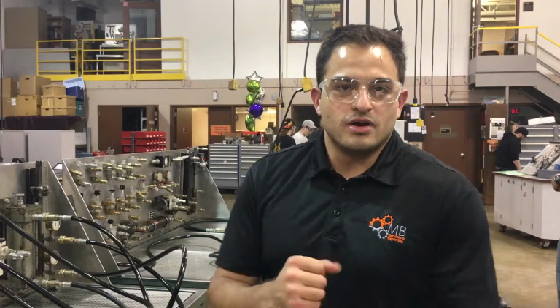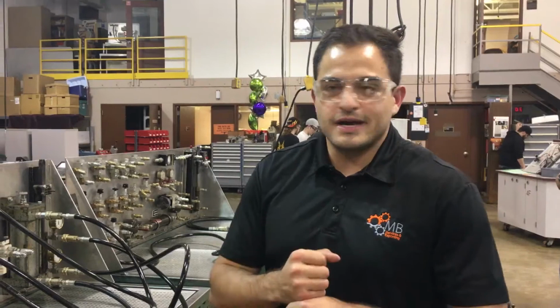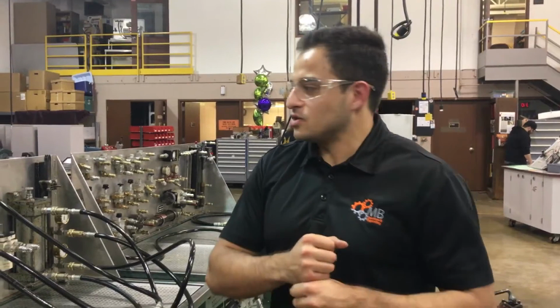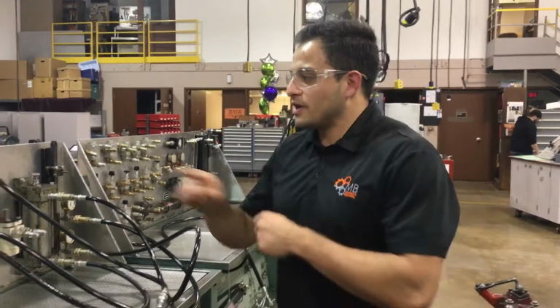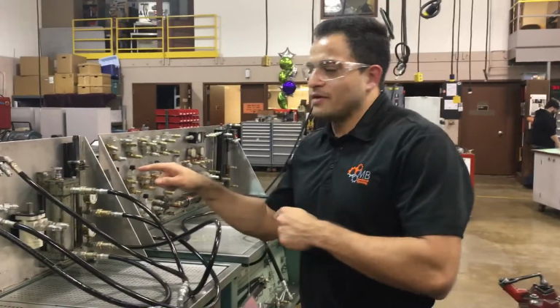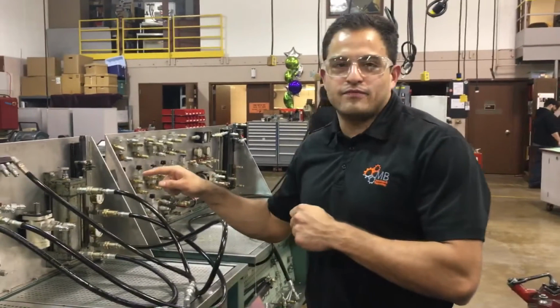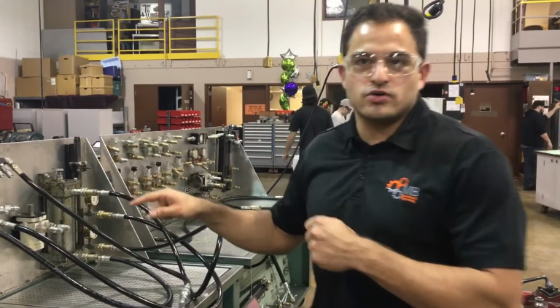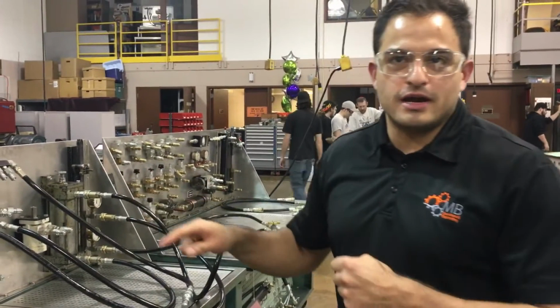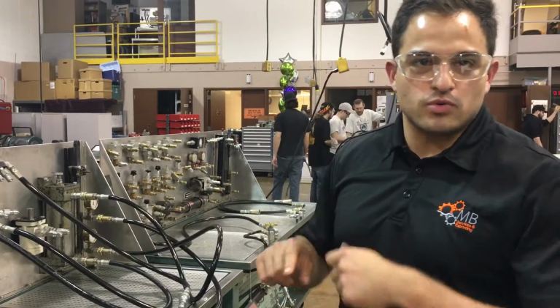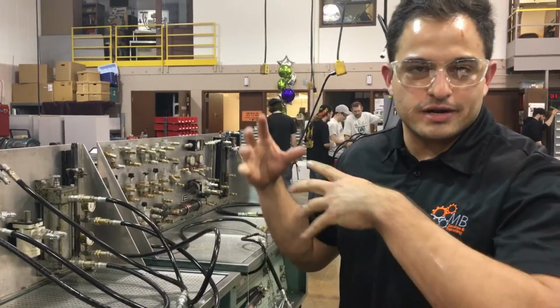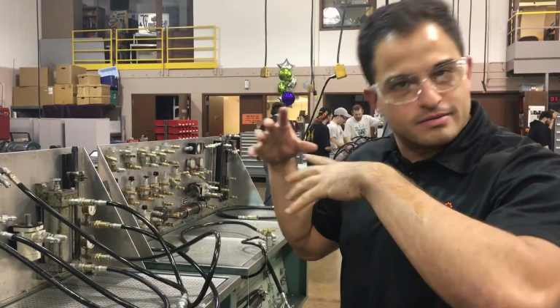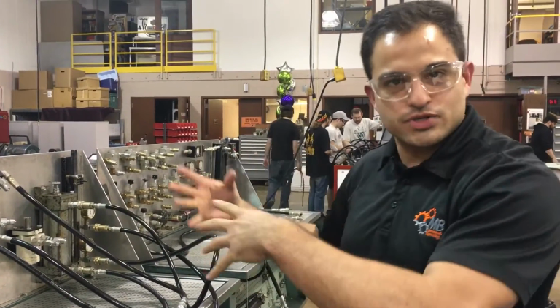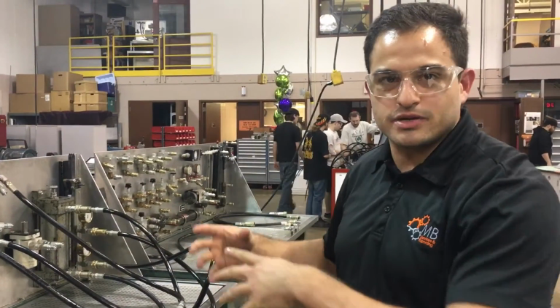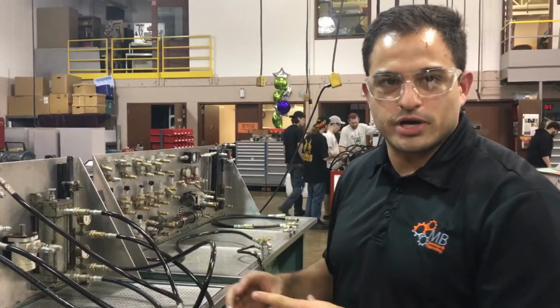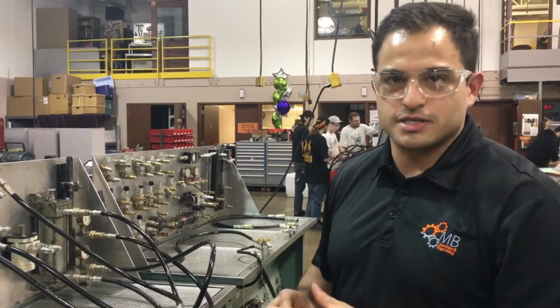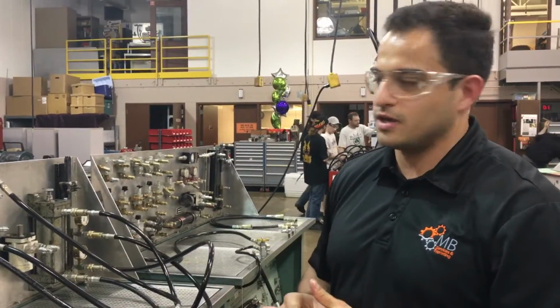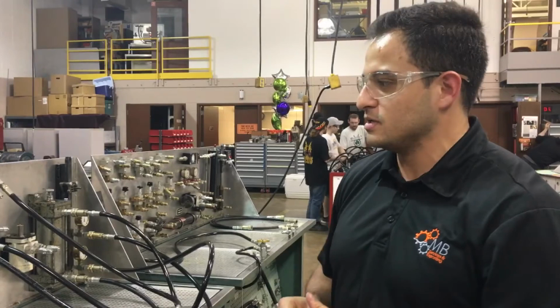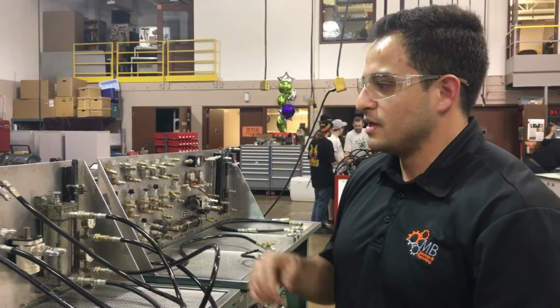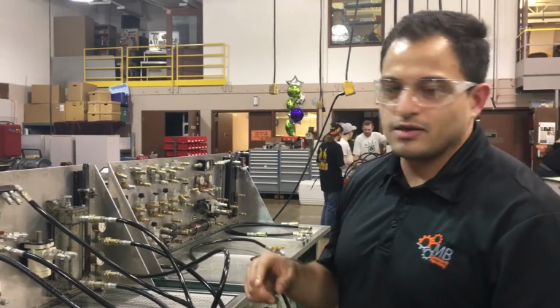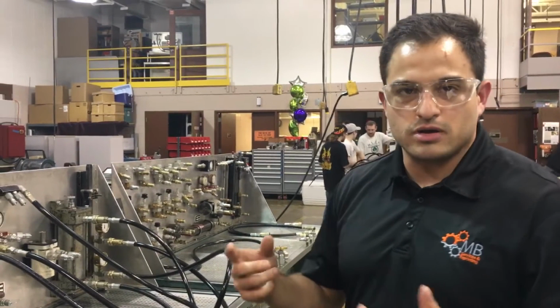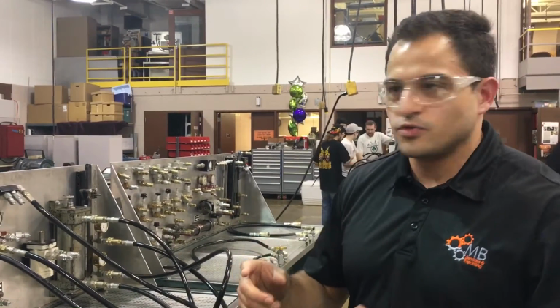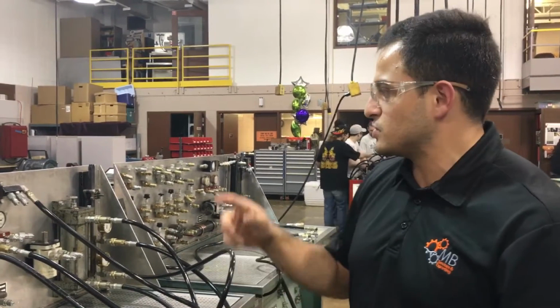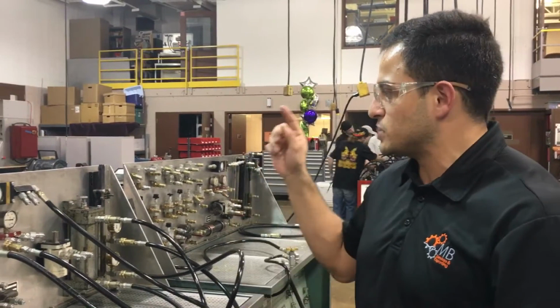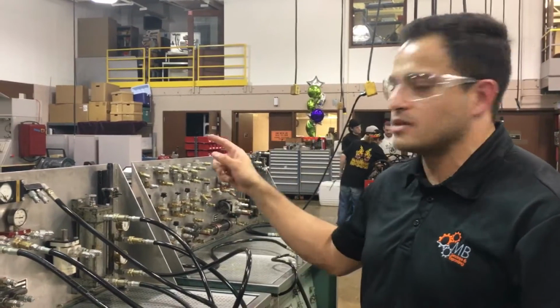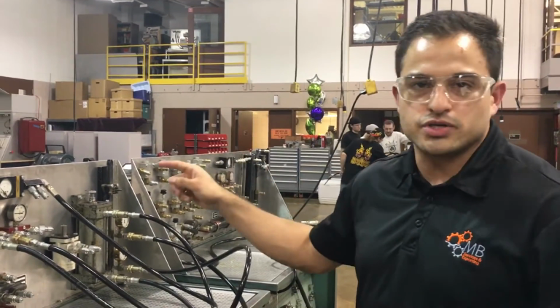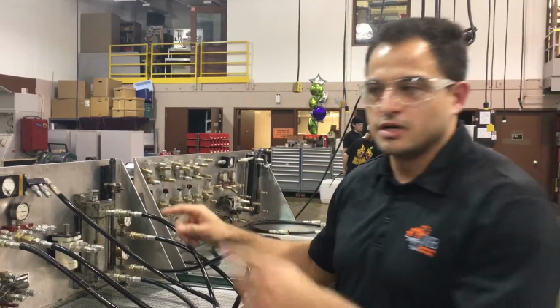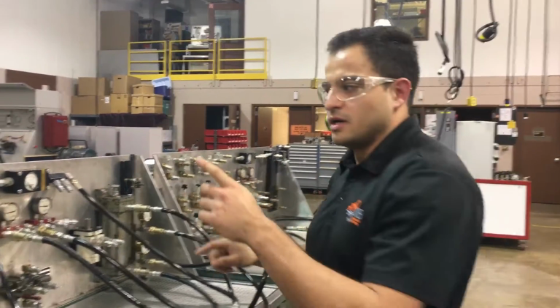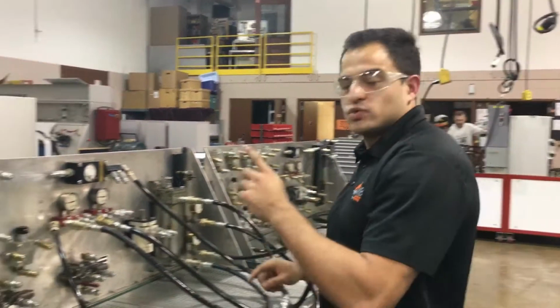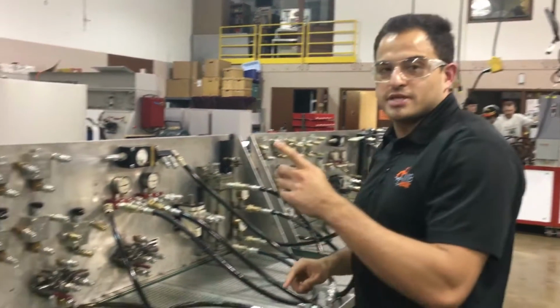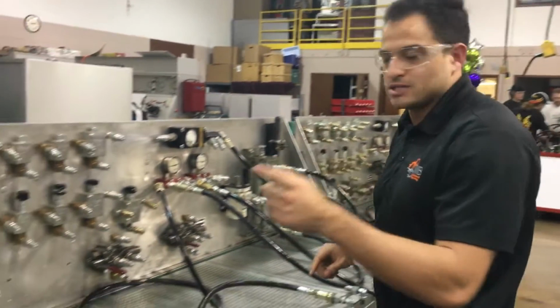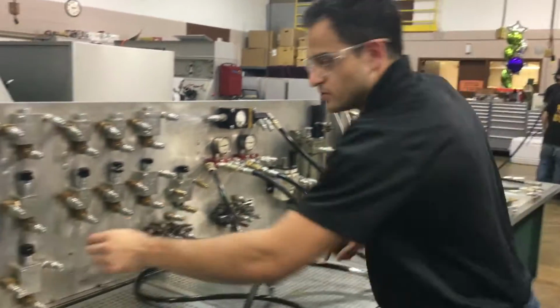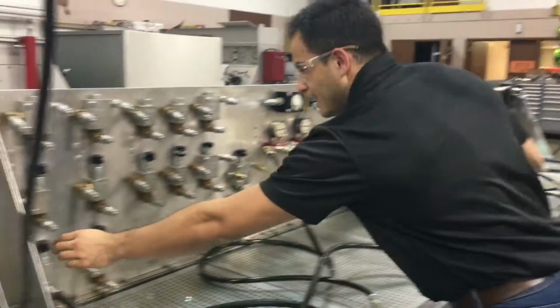All right guys, so right here we have lab 4 going on and what we're trying to demonstrate here is pressure intensification. What it calls for is to set the pressure at 200 psi. So I'm gonna do that now.